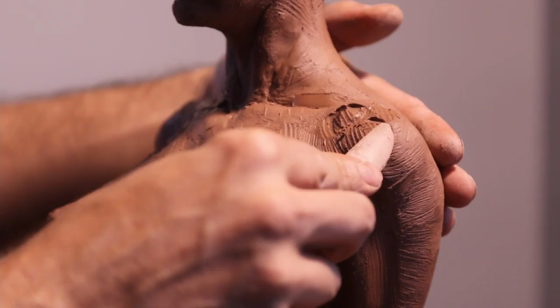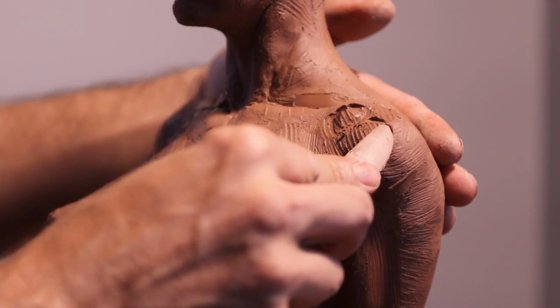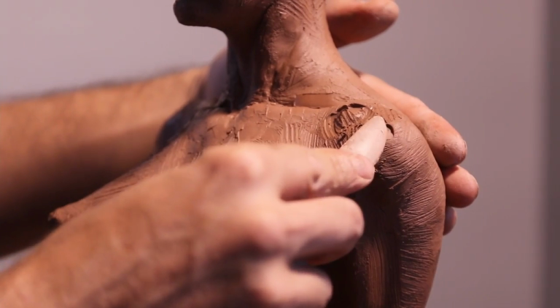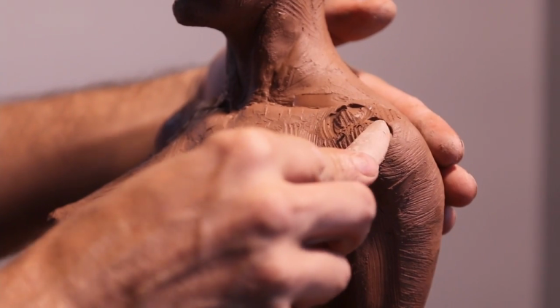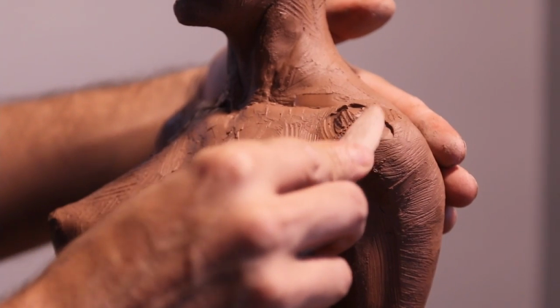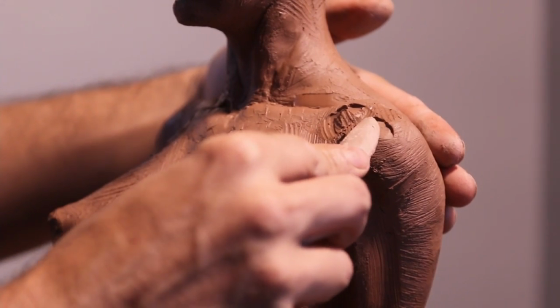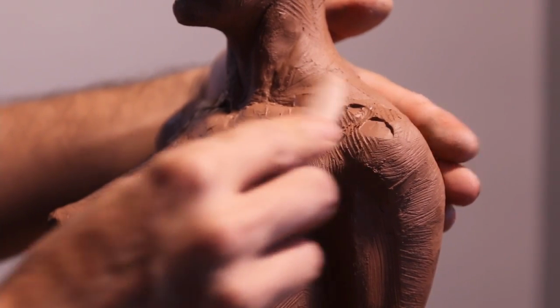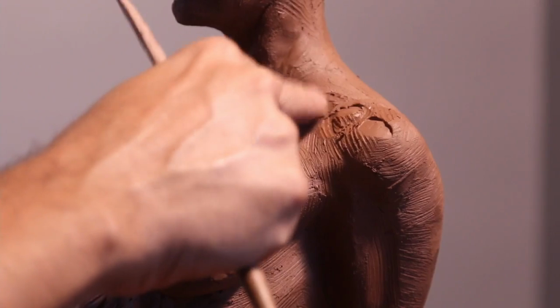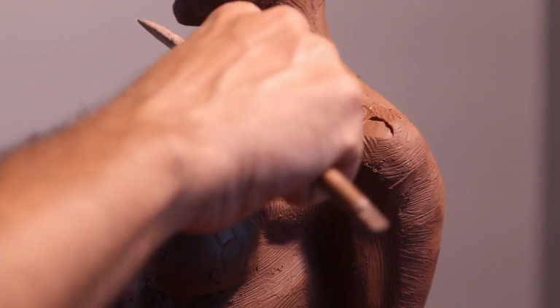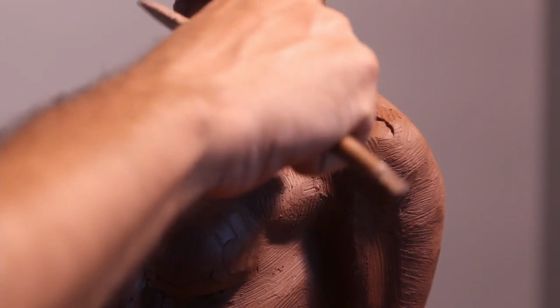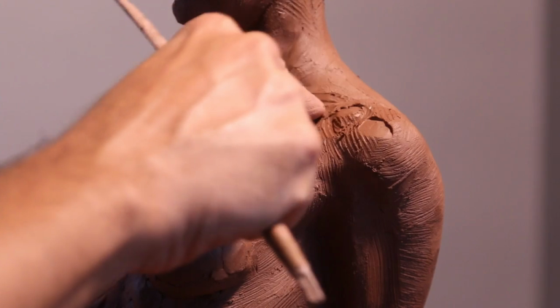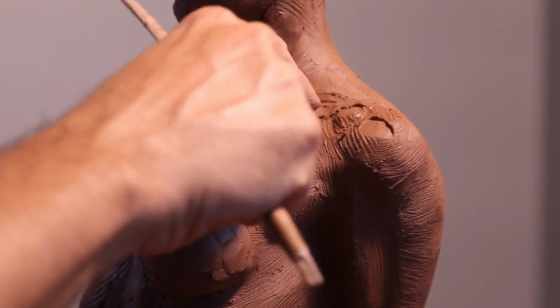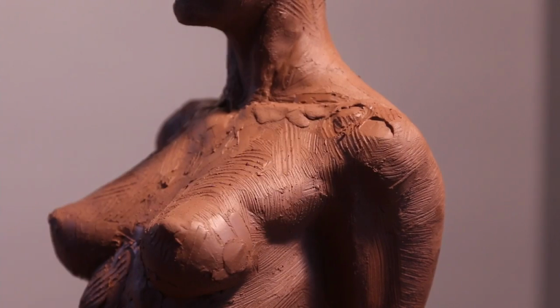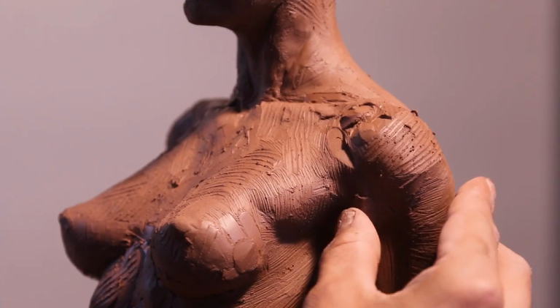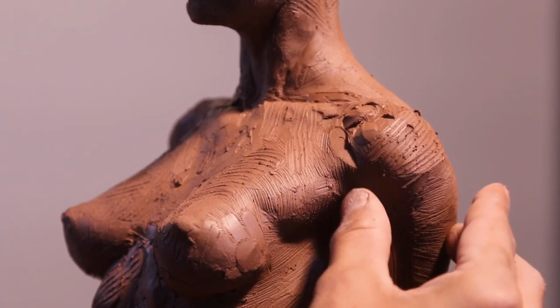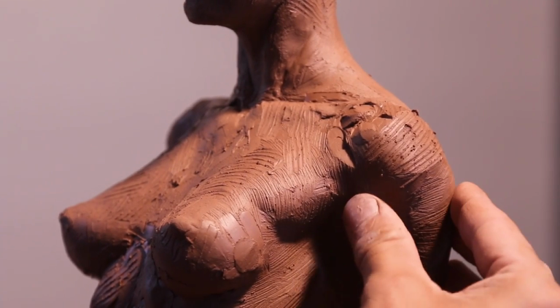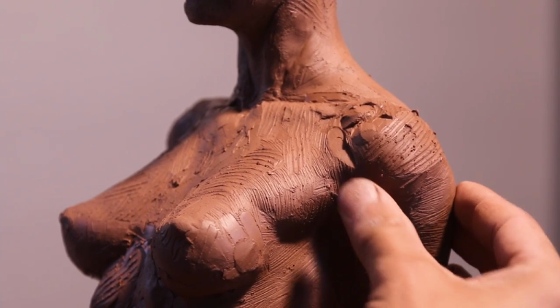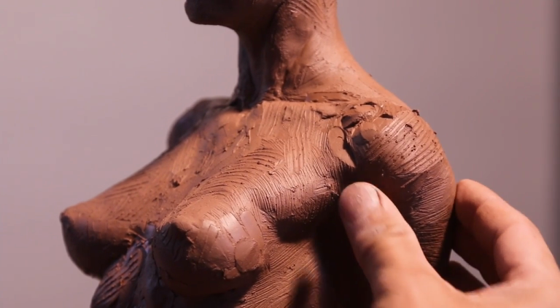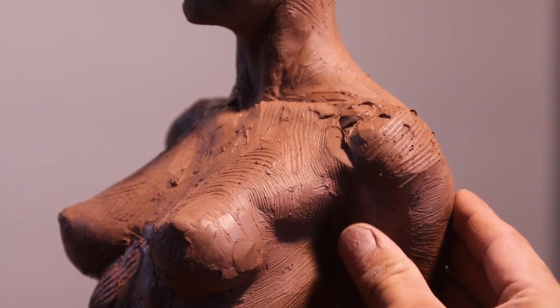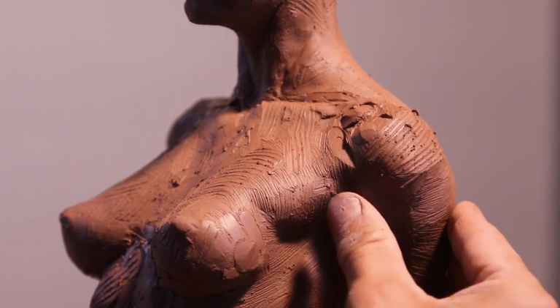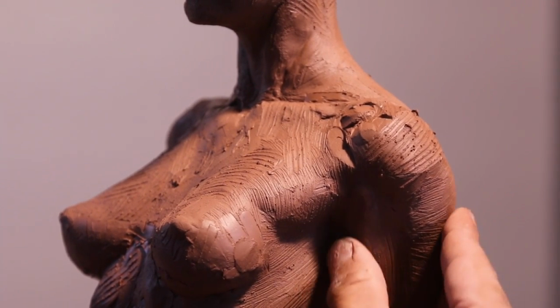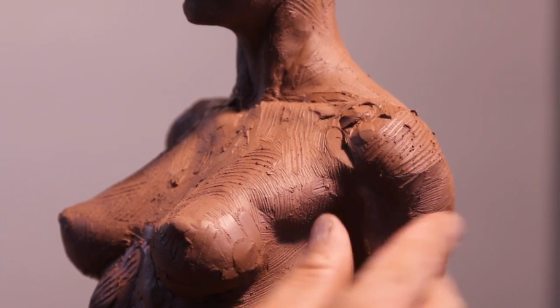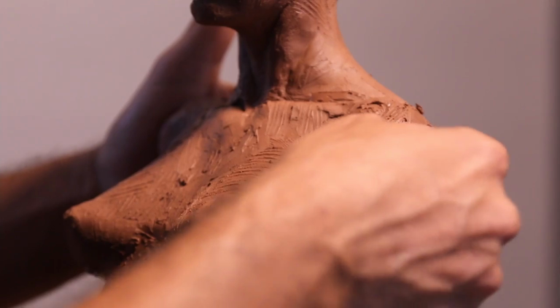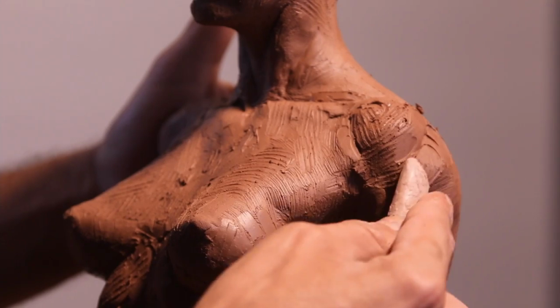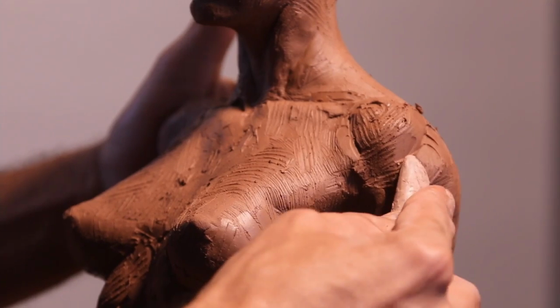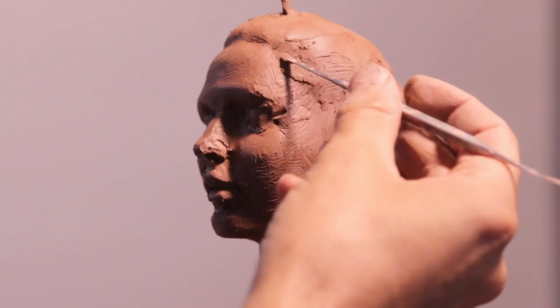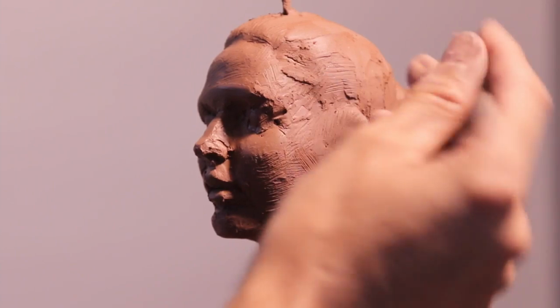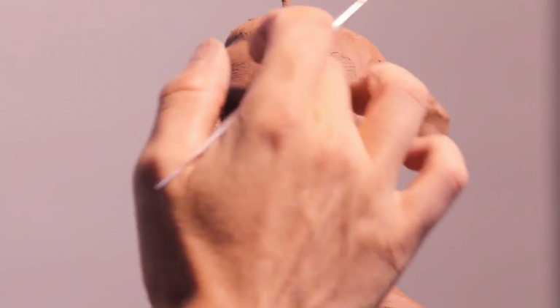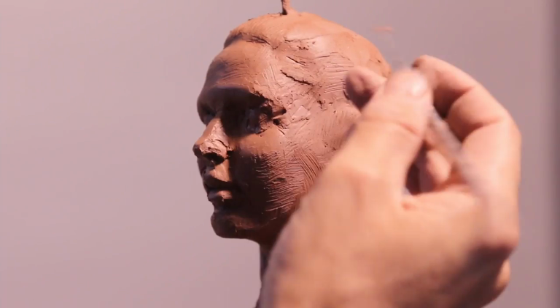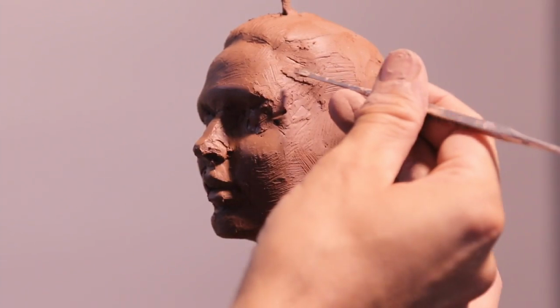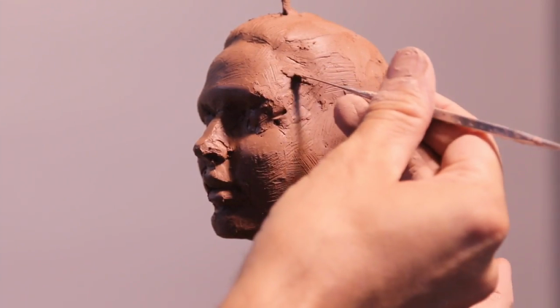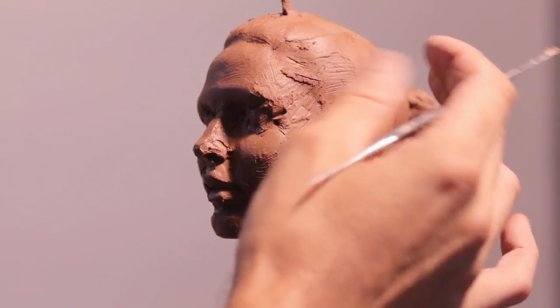I keep going back and forth and correcting my shape. So if I feel that a bone is coming out — say the acromion process — I will go back with my wooden tools and create those shapes.